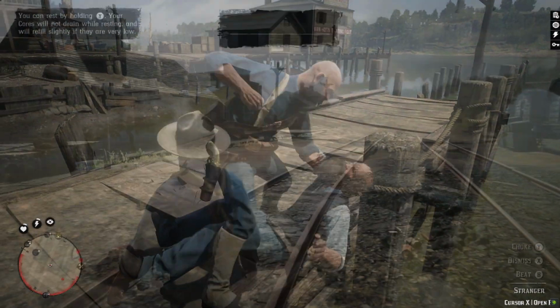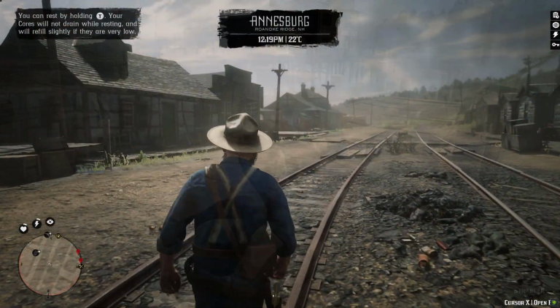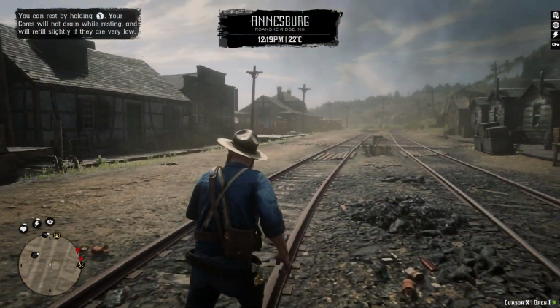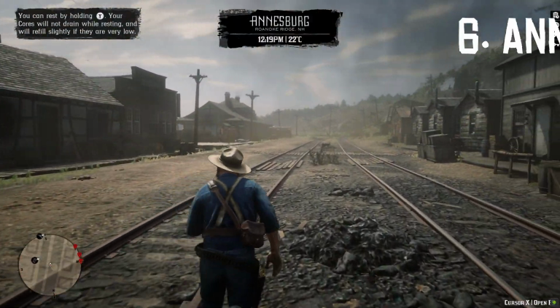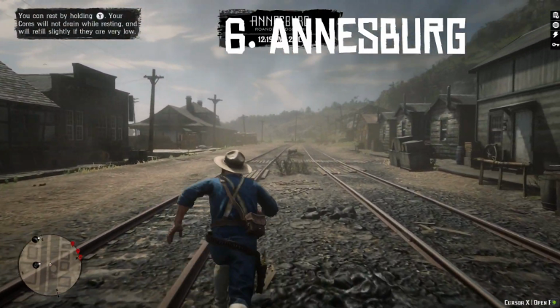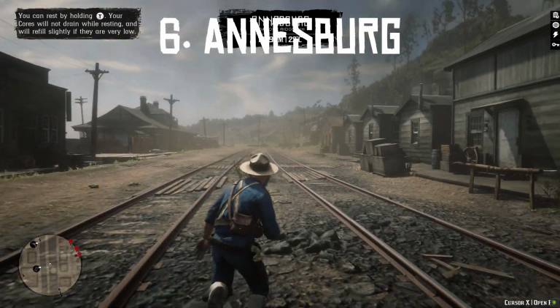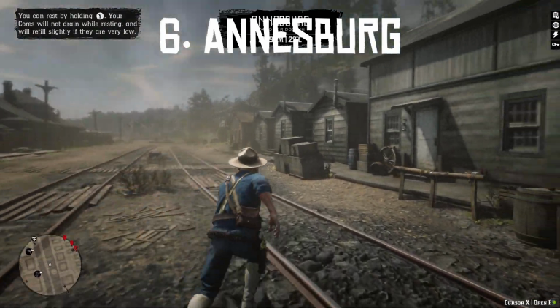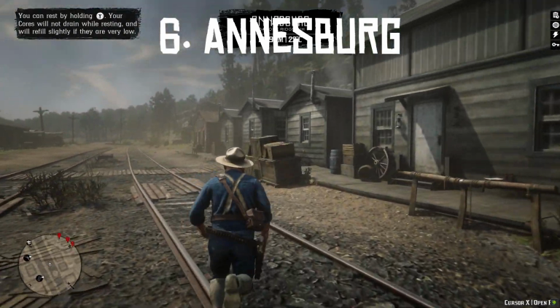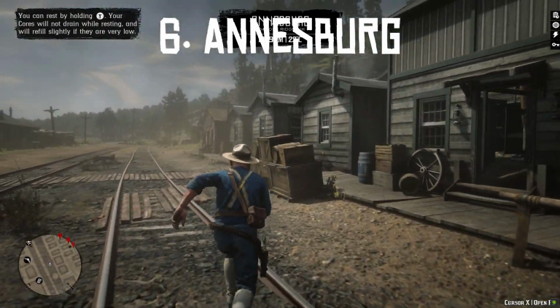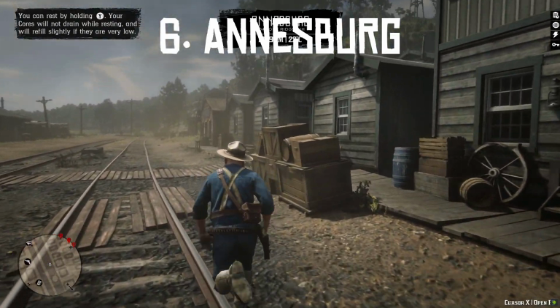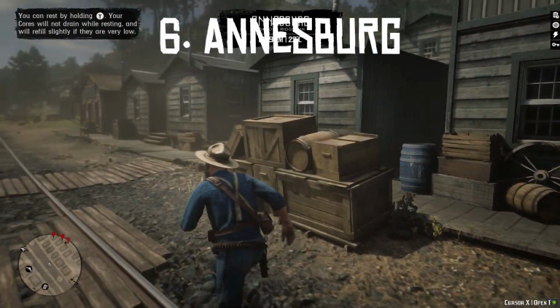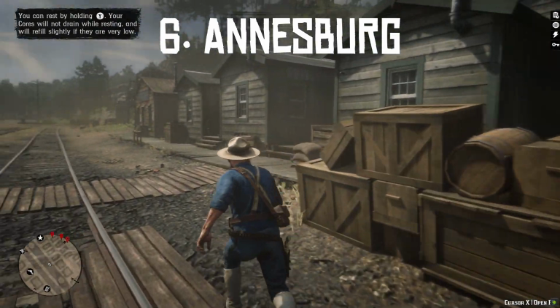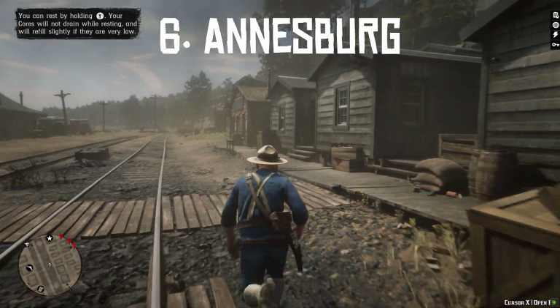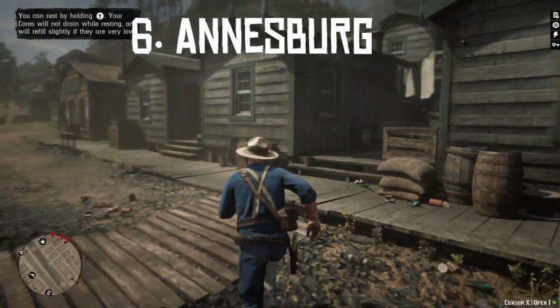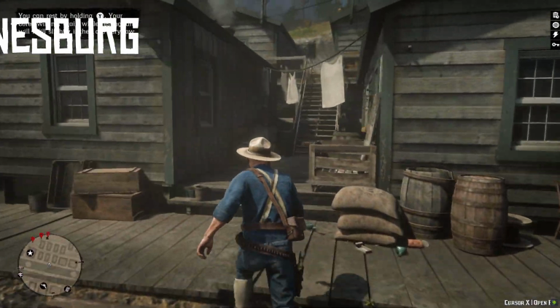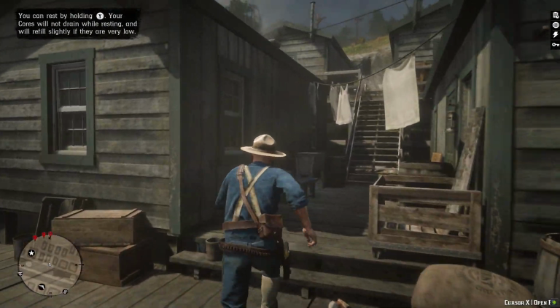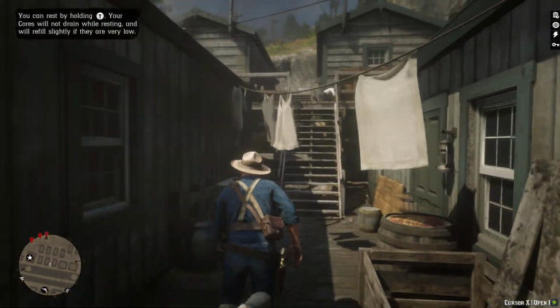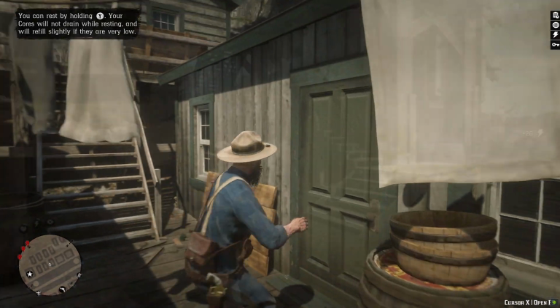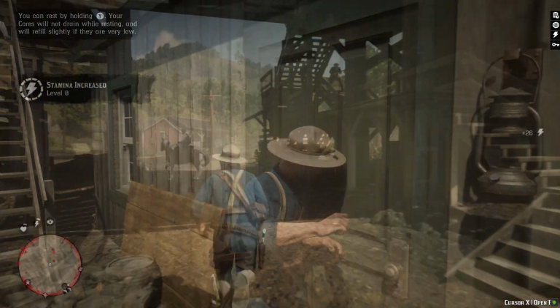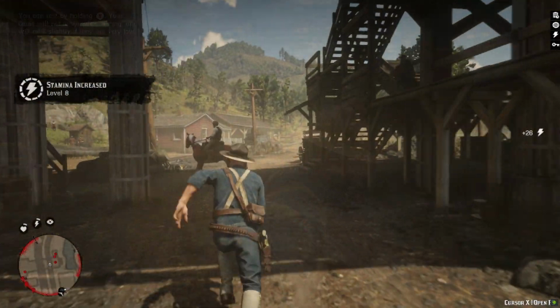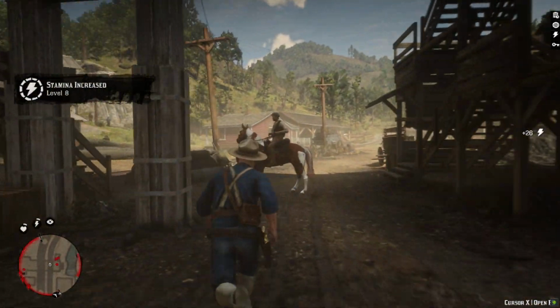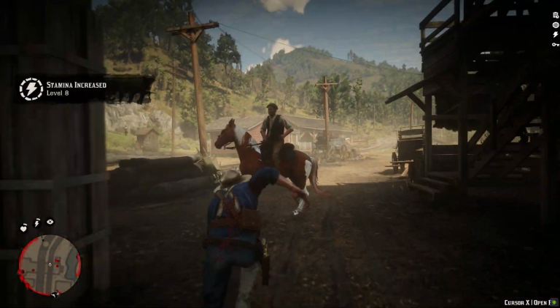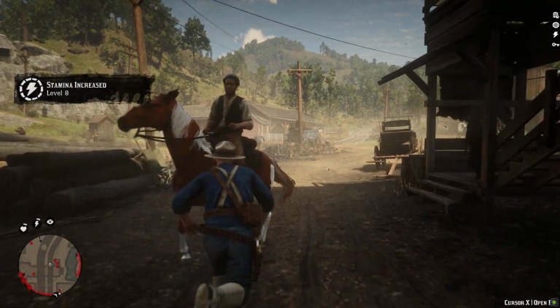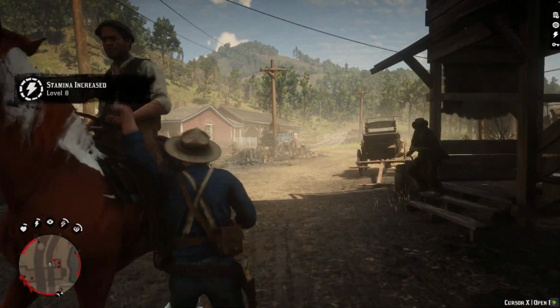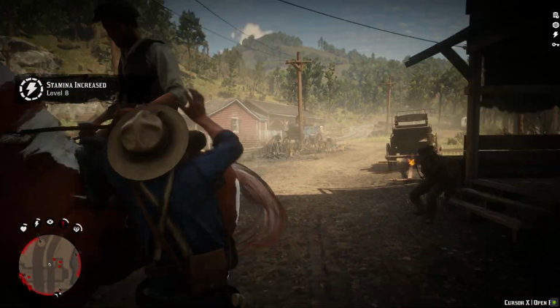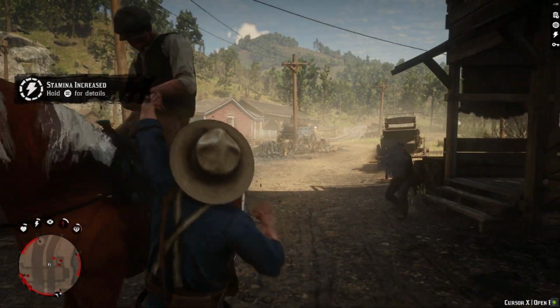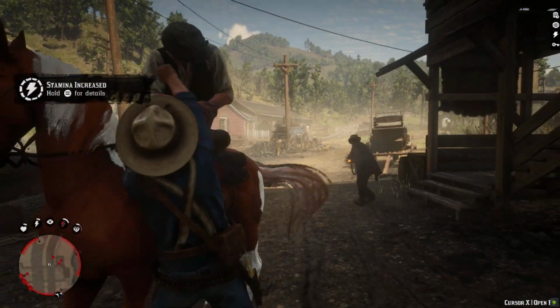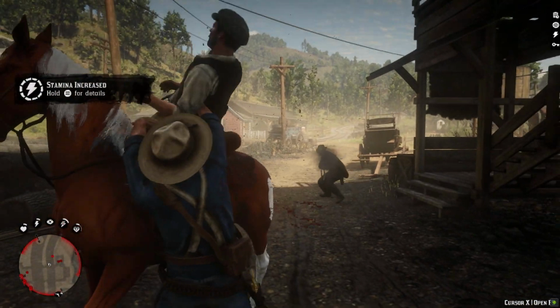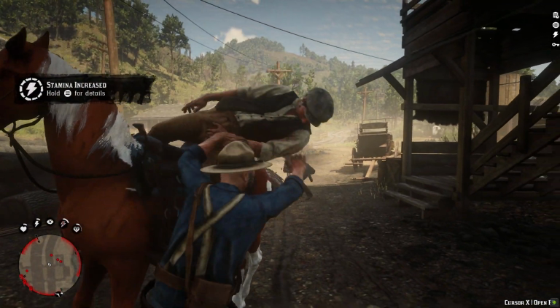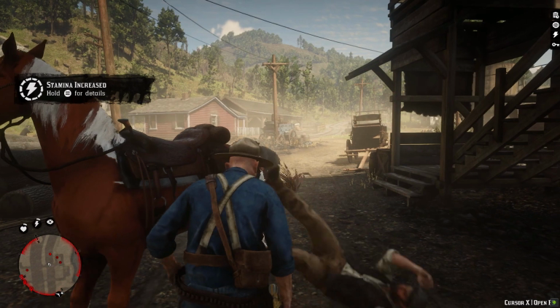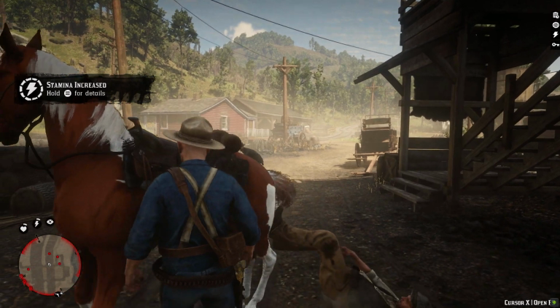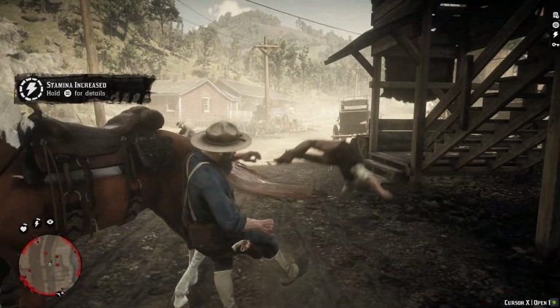Next up is Ansburg. Ansburg is always a good place for a shootout, as evidenced in Chapter 6 of Story Mode, as well as the opportunity where you have to sneak into Ansburg and get the jewel, which often leads to a little bit of craziness. Let's go help those coal miners.